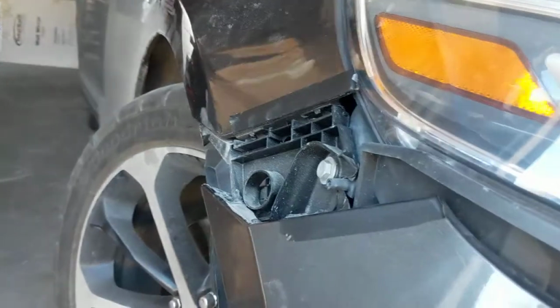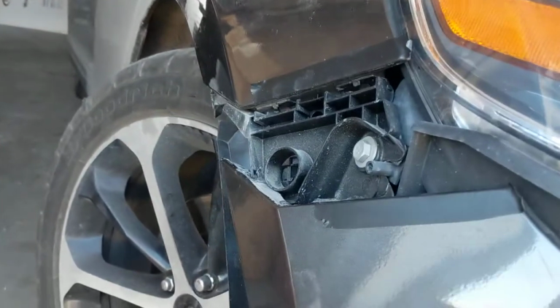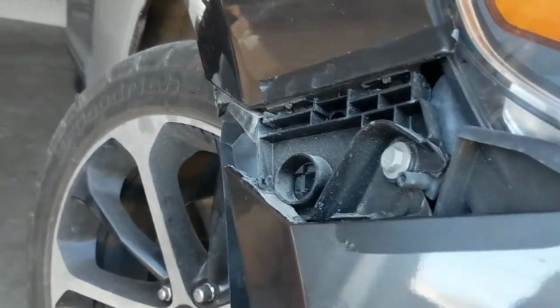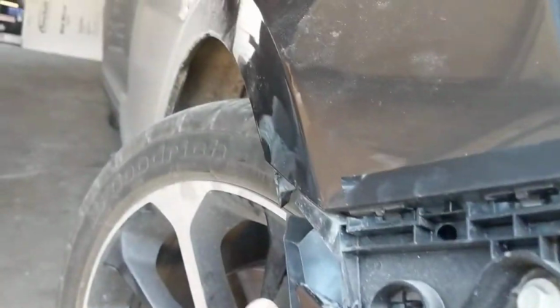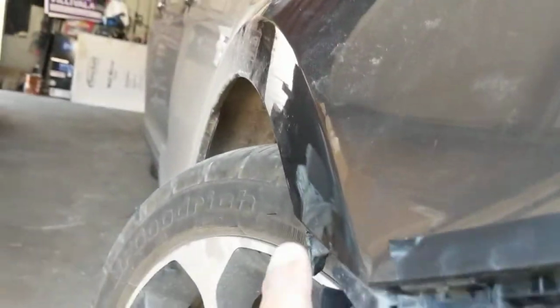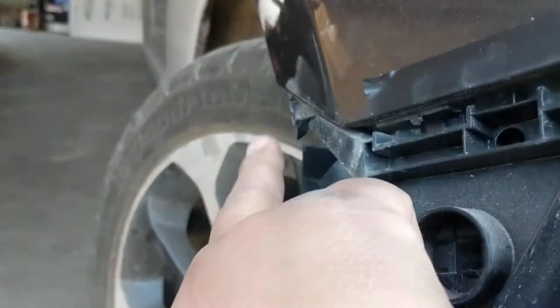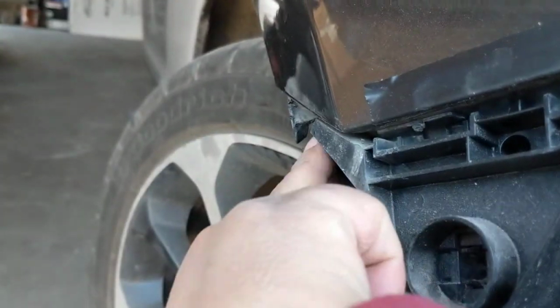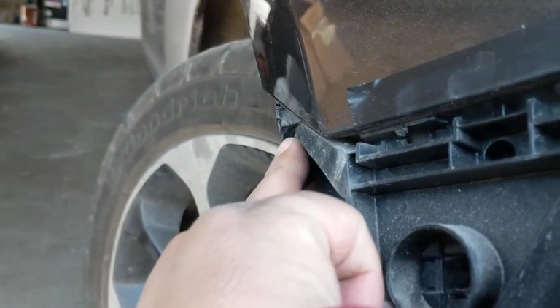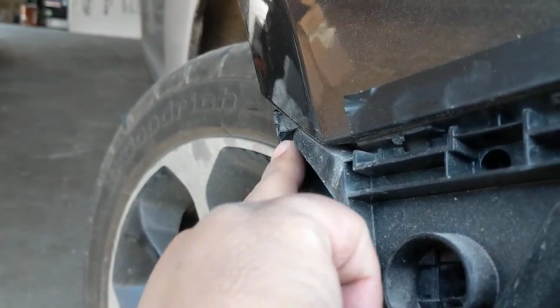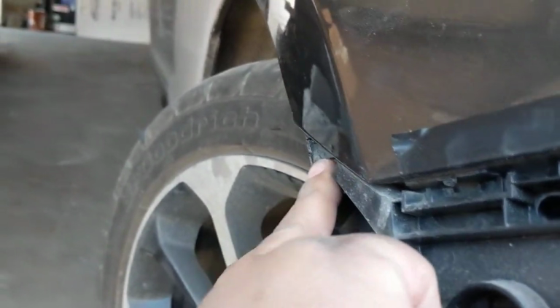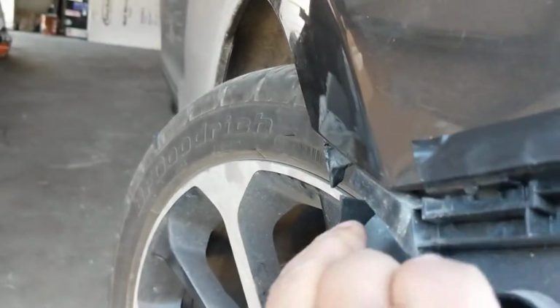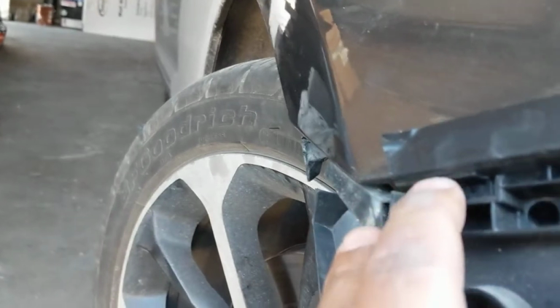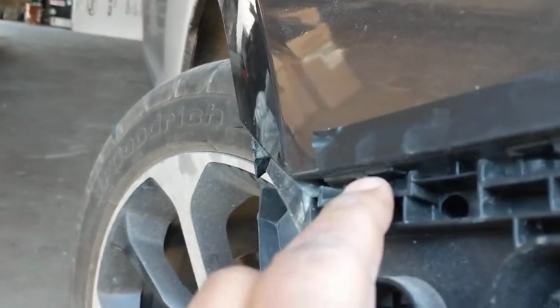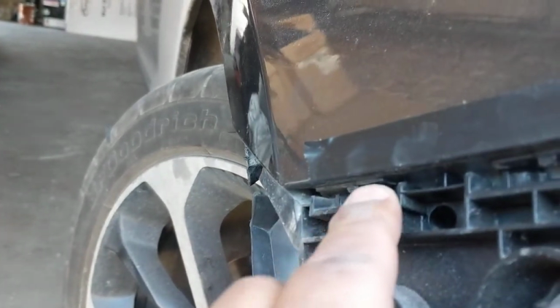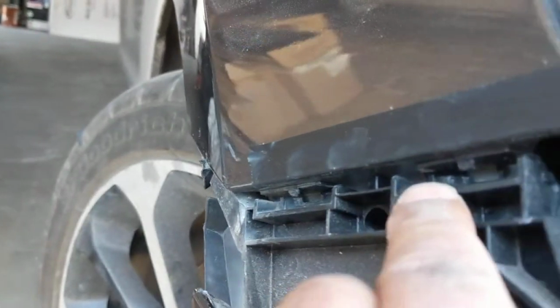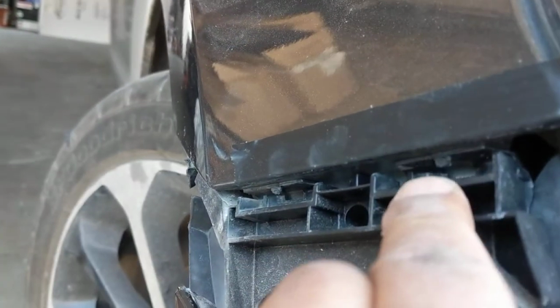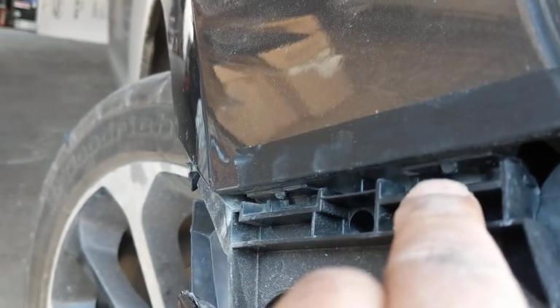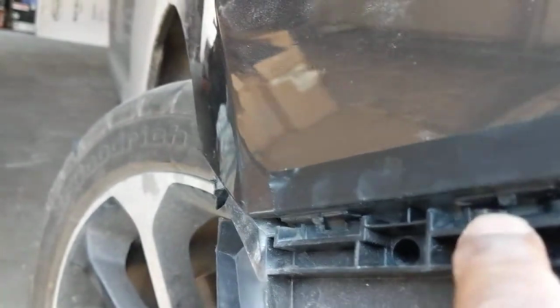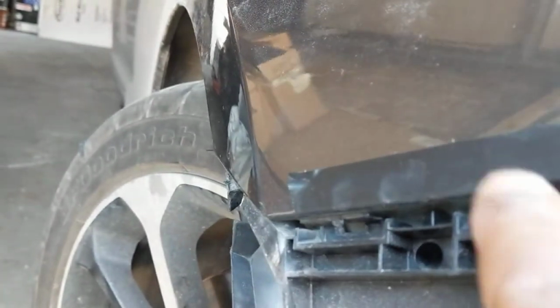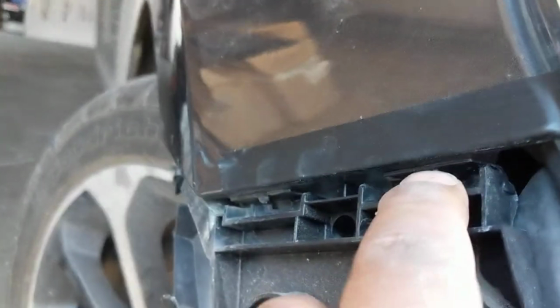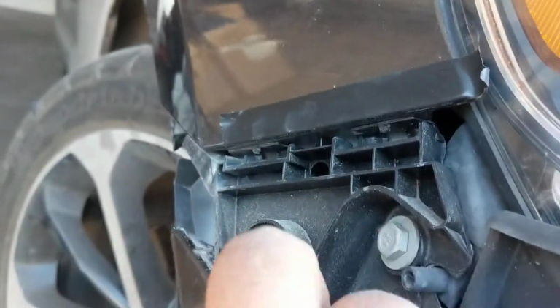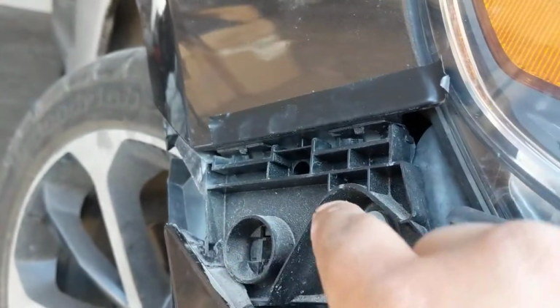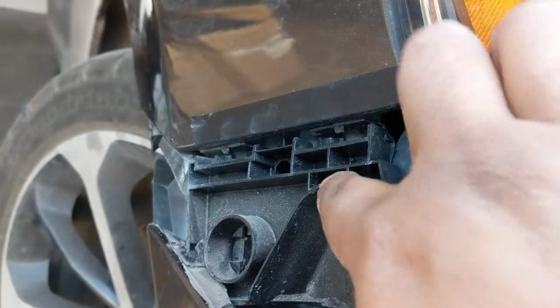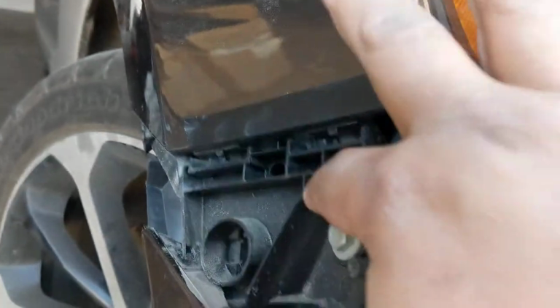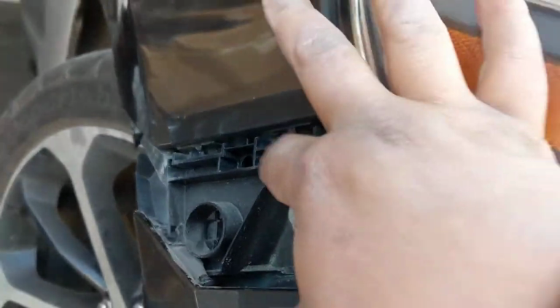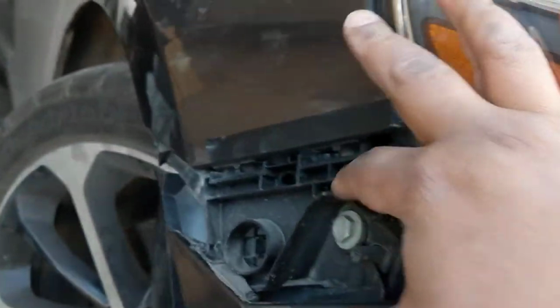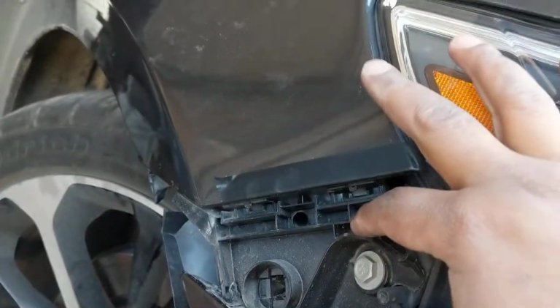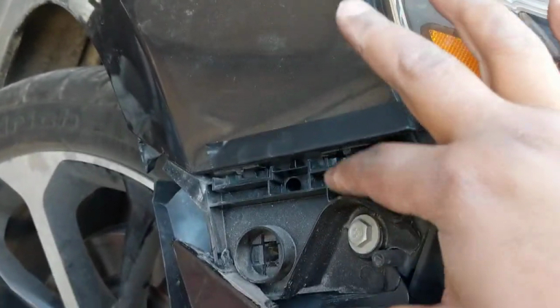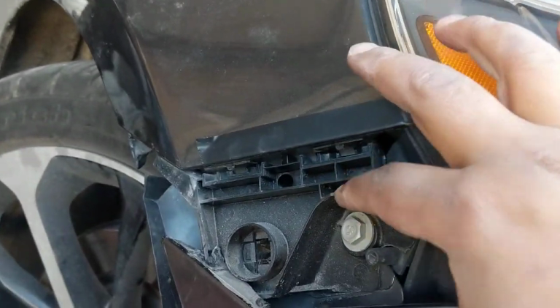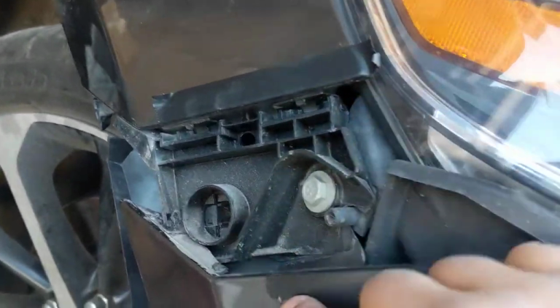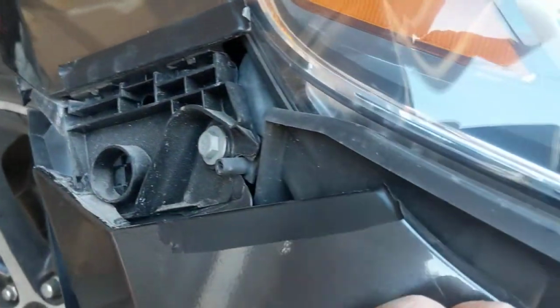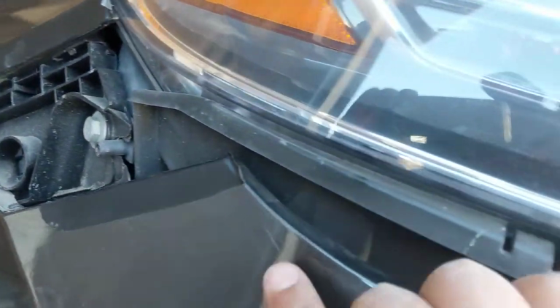All right, so we finished taking these off. Remember I said the pain-in-the-butt screw. Watch these two clips as I previously mentioned — if they break, you're going to have your buddy Merrell buy you another part.